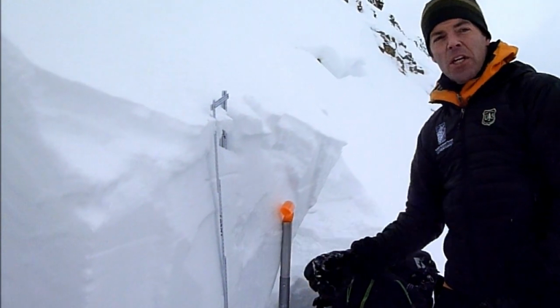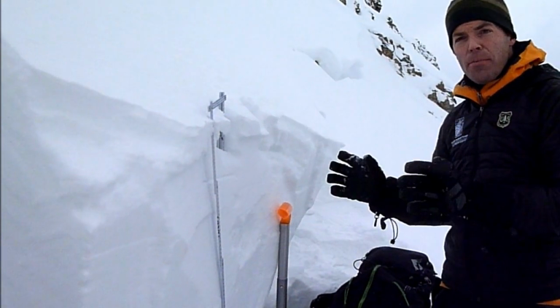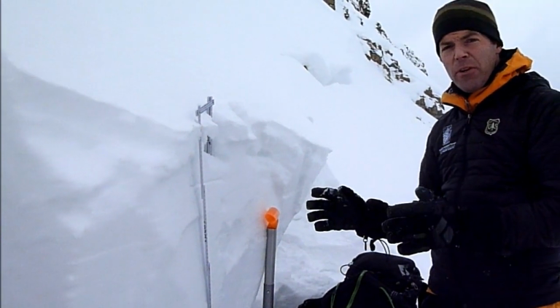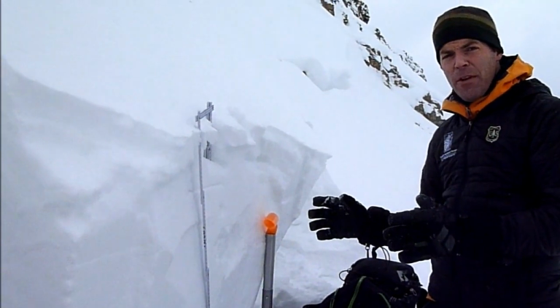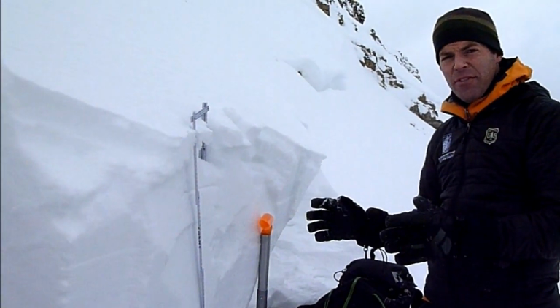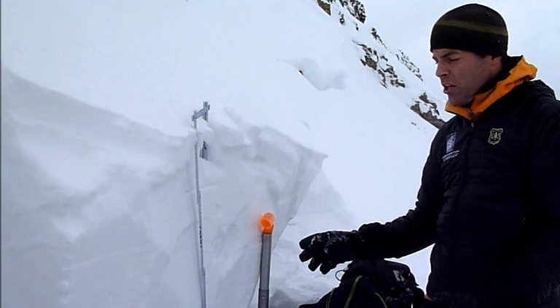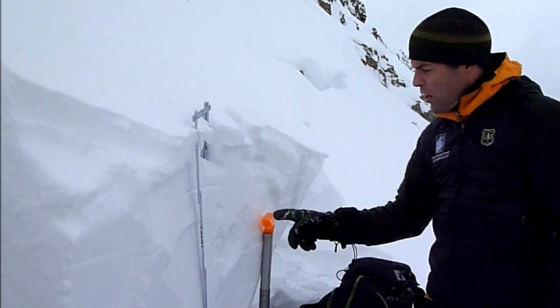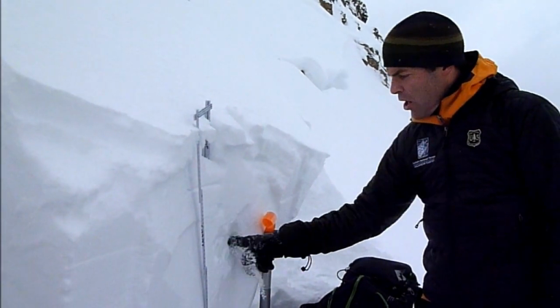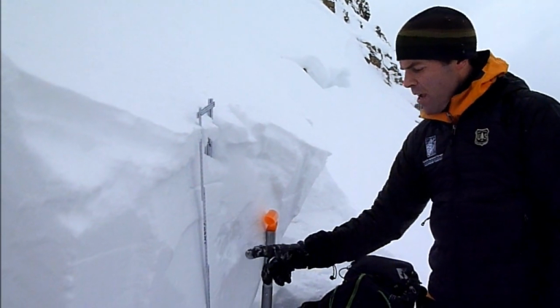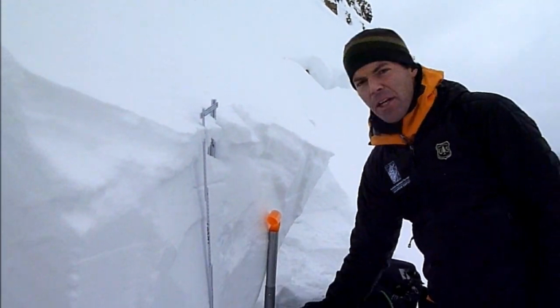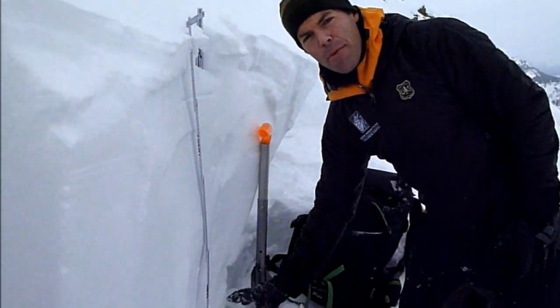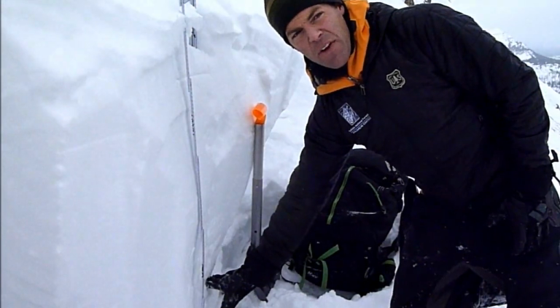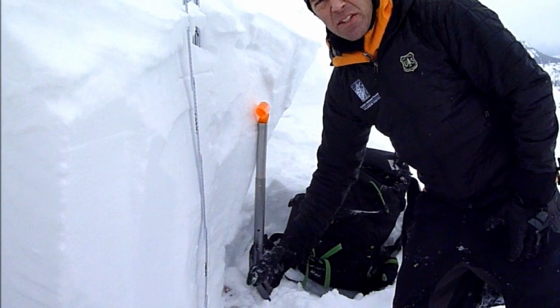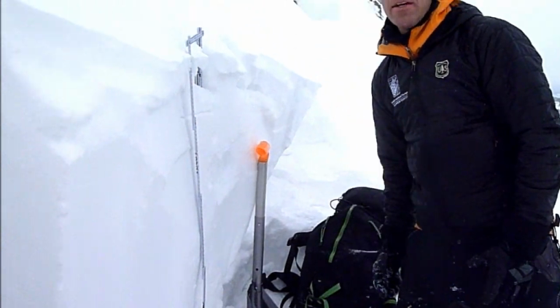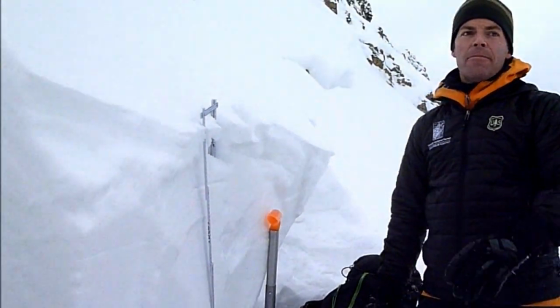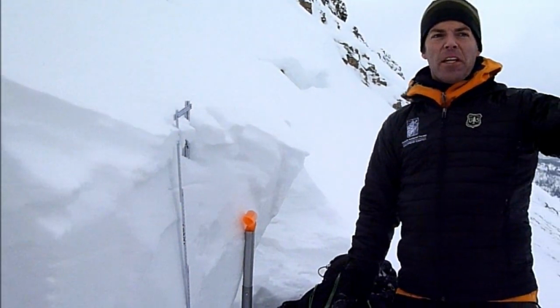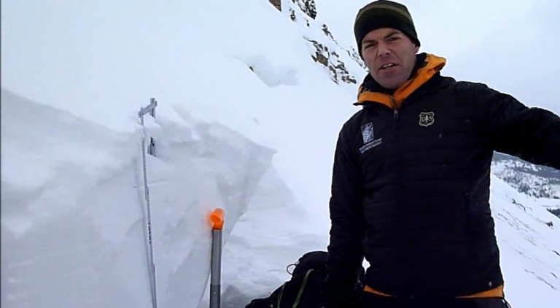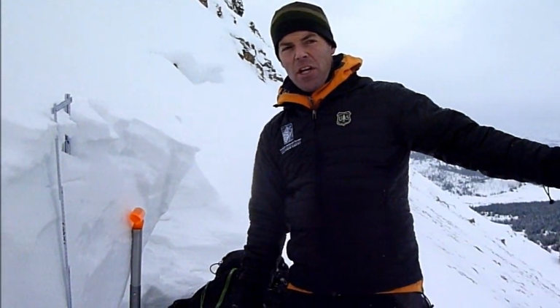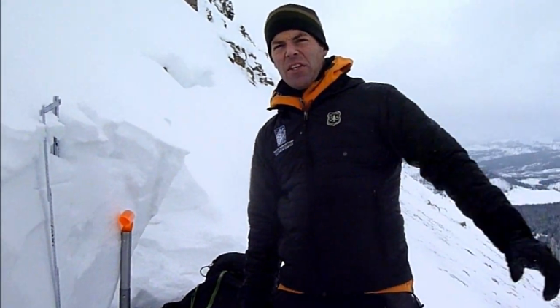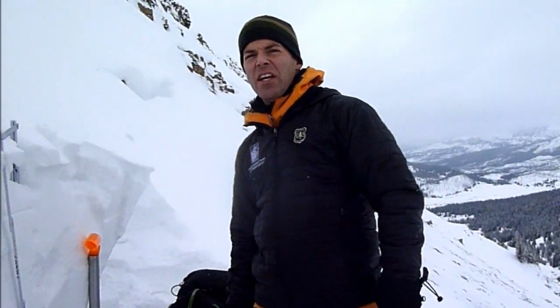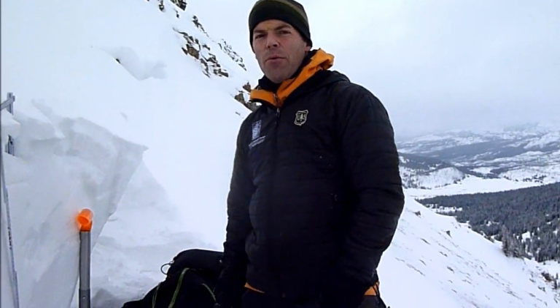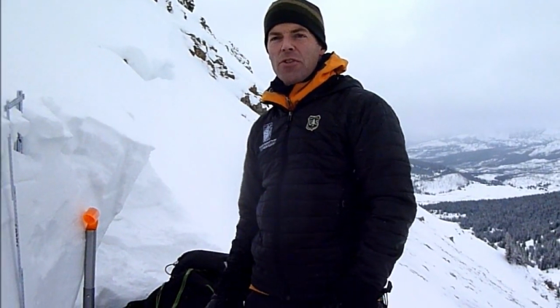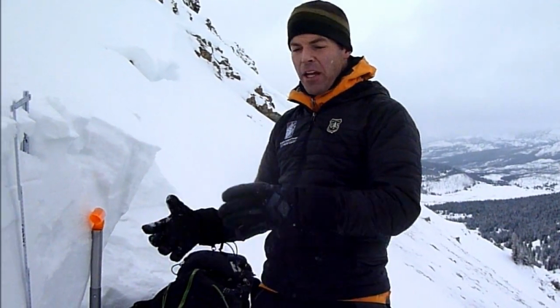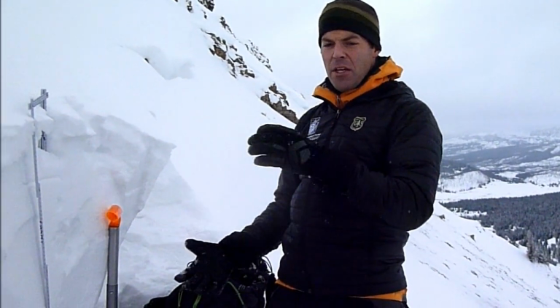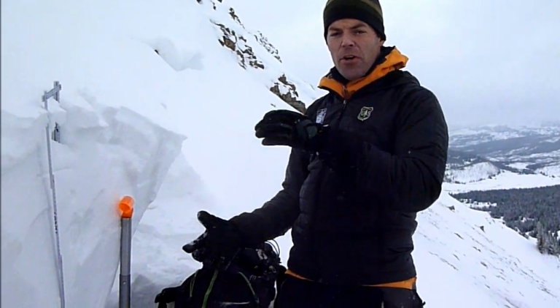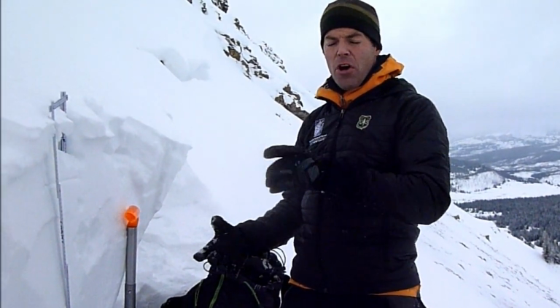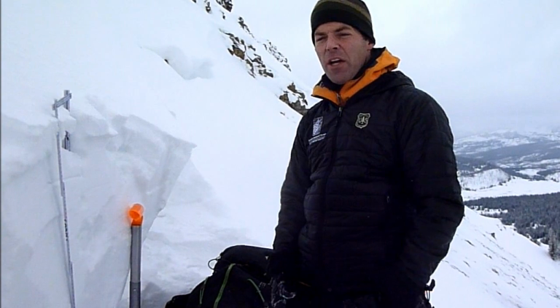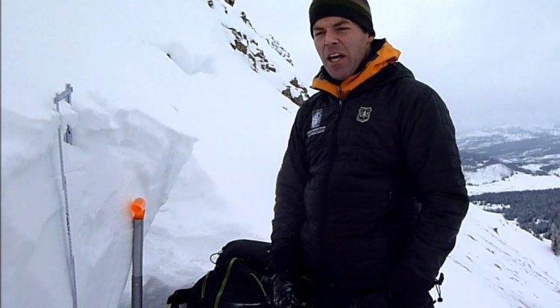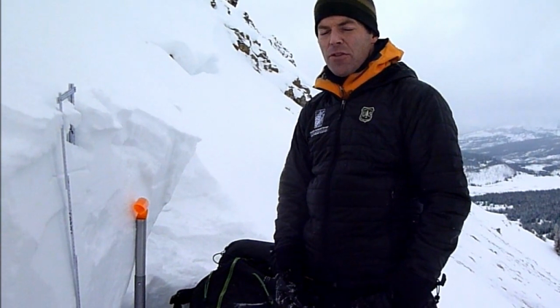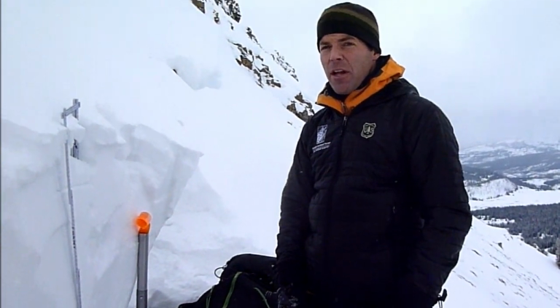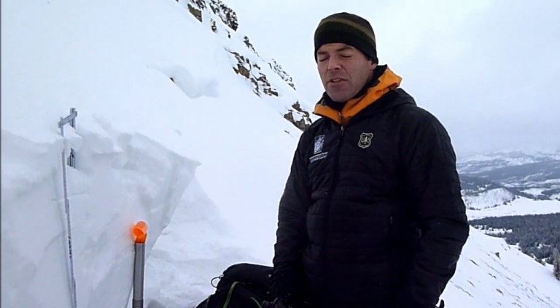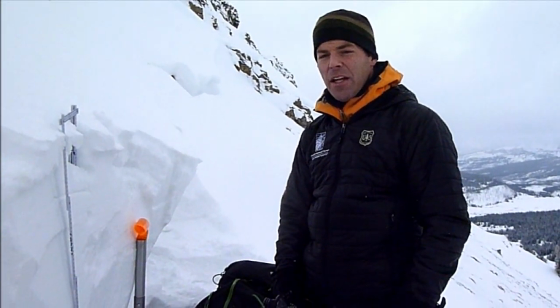It's the perfect recipe for an avalanche — hard slab sitting on top of weak facets. Get down in the trees where the snowpack is deeper and stronger, and the odds of triggering an avalanche are a lot less.